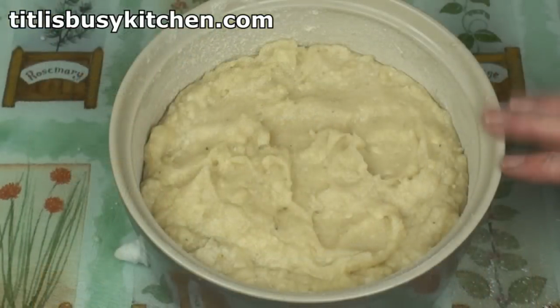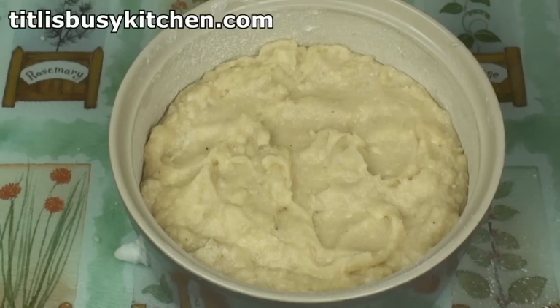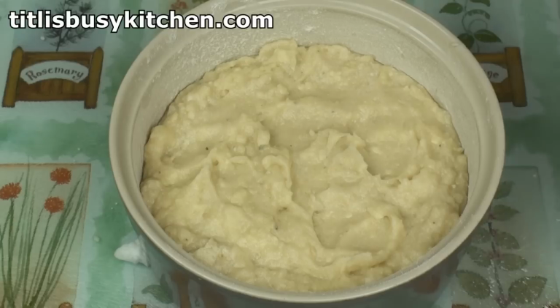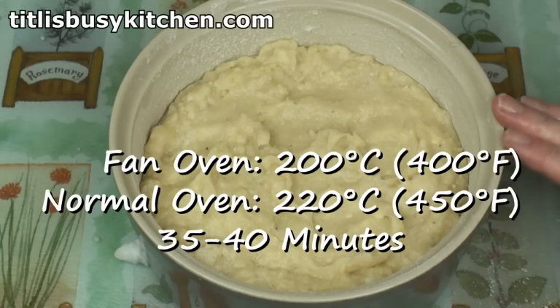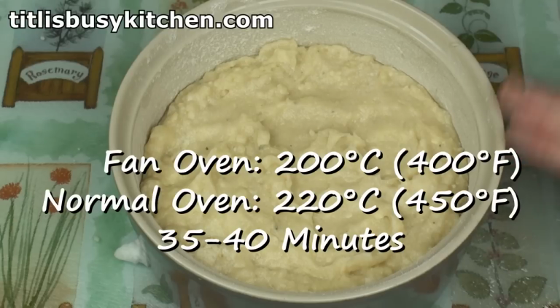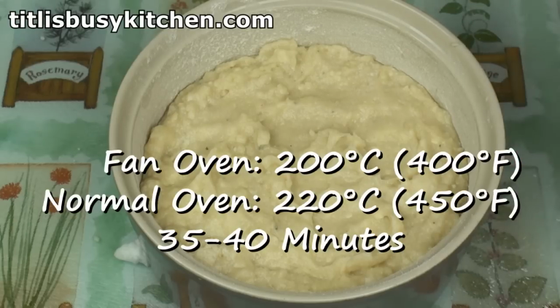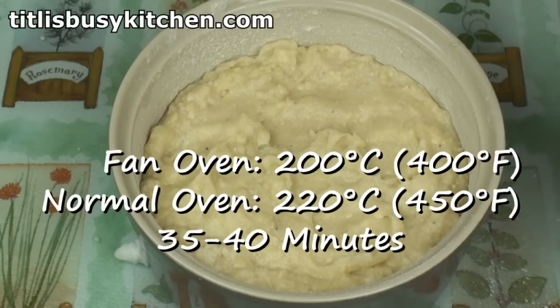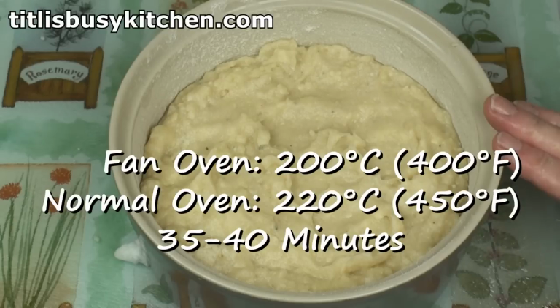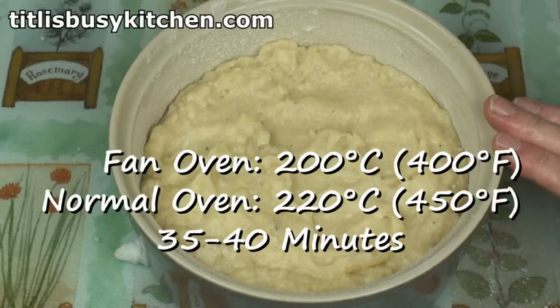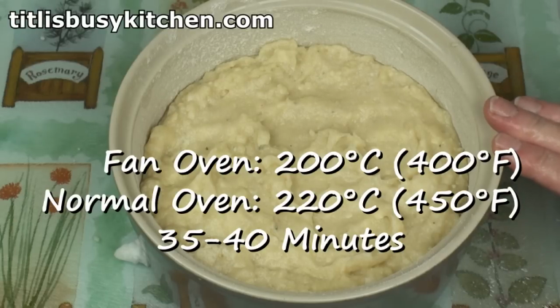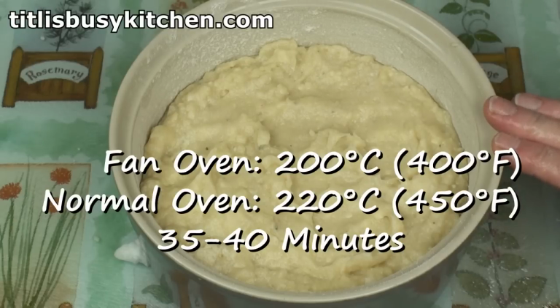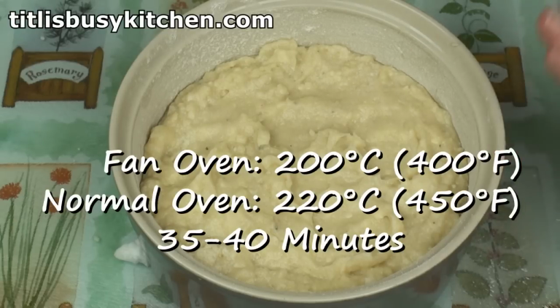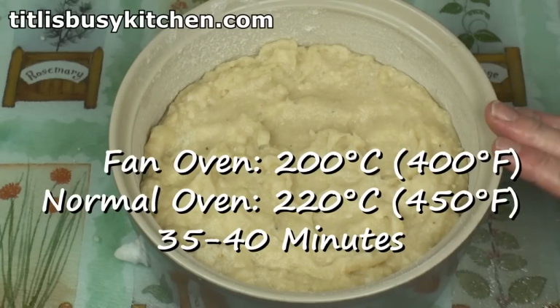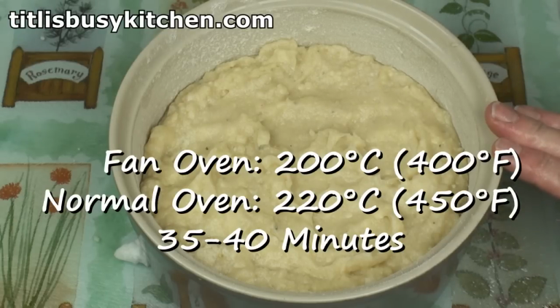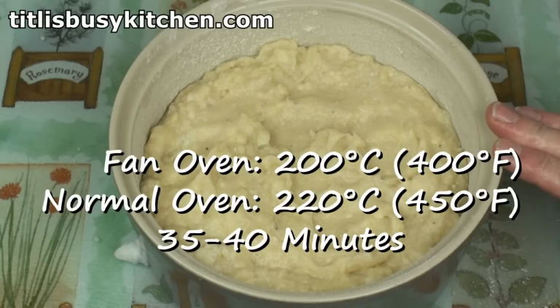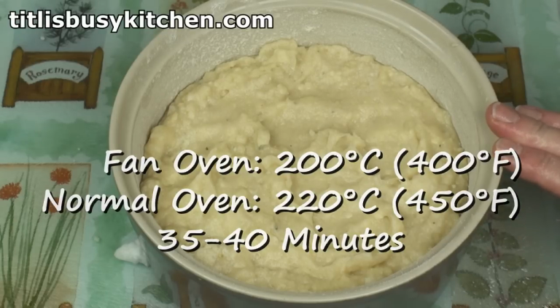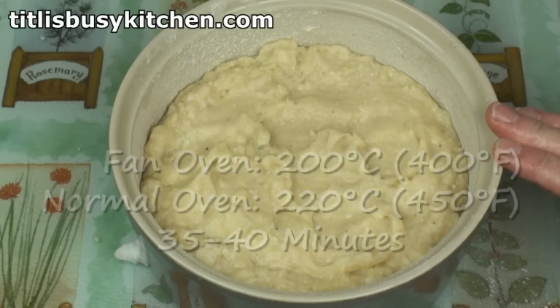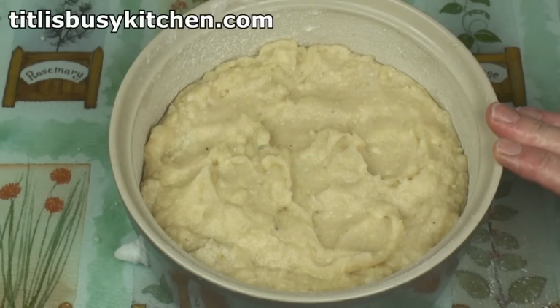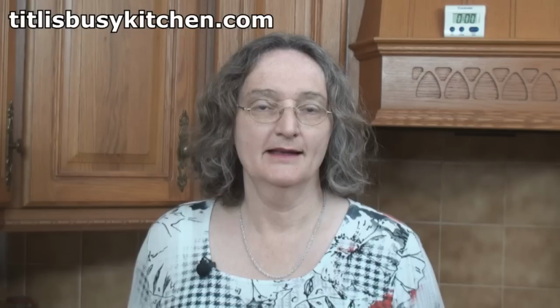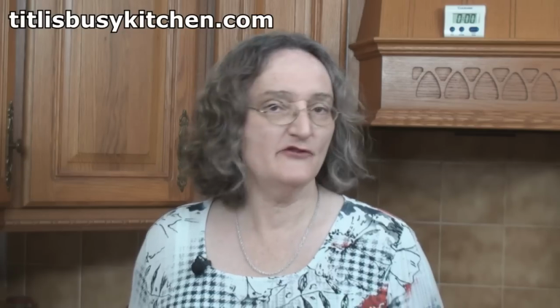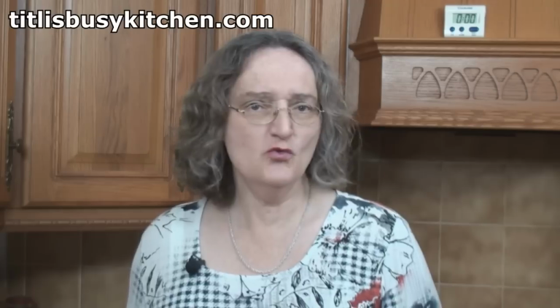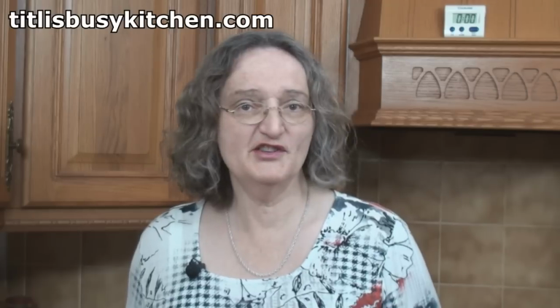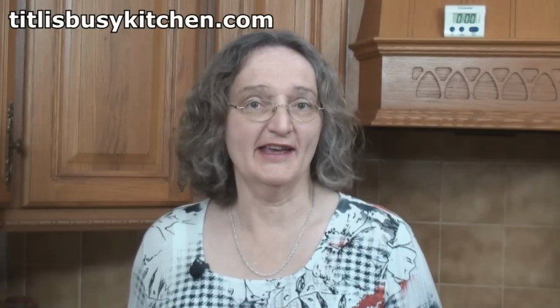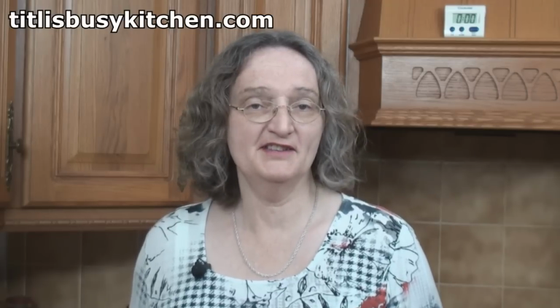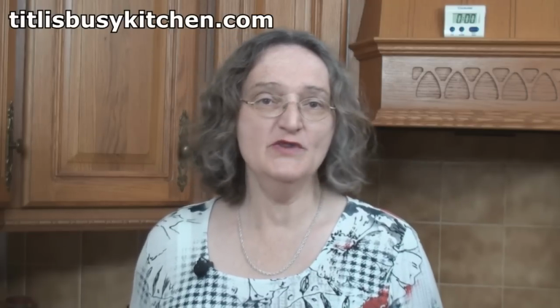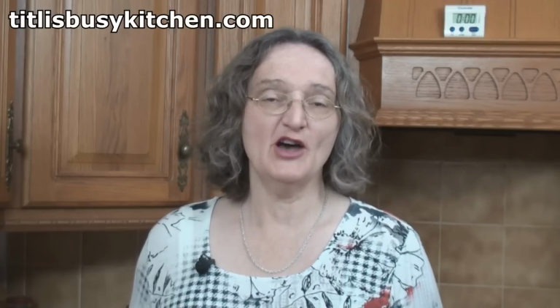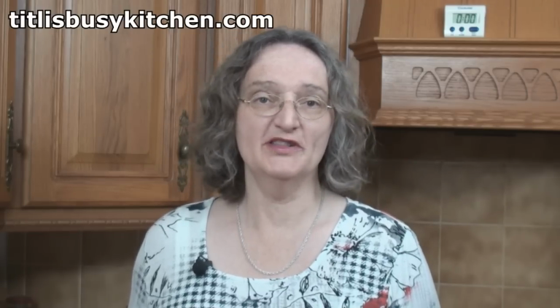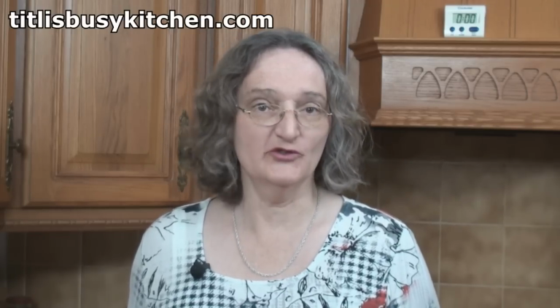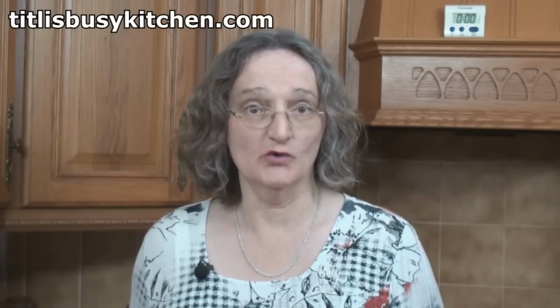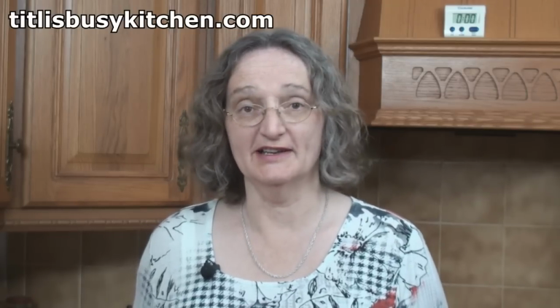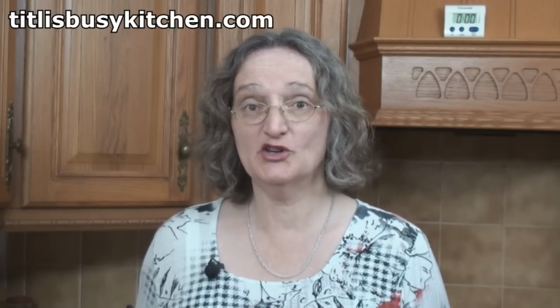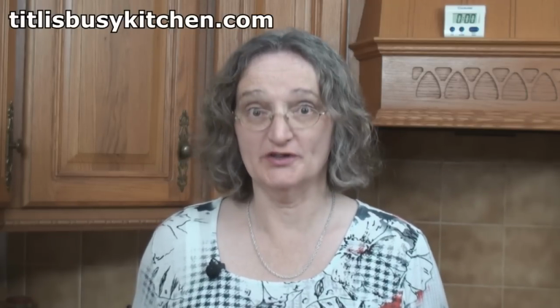Now bake at 200°C fan oven, 220°C normal oven for 35 to 40 minutes. The rule with soufflé is that you never open the oven door until it's cooked.